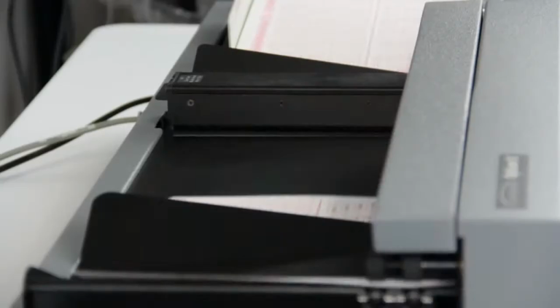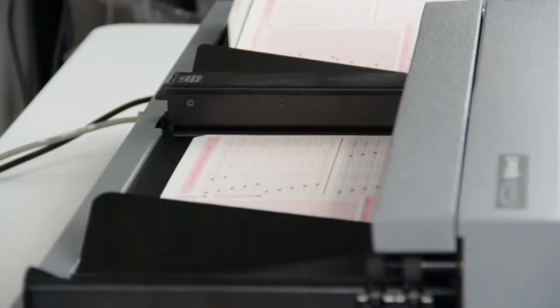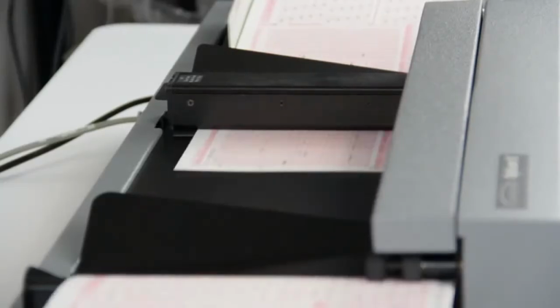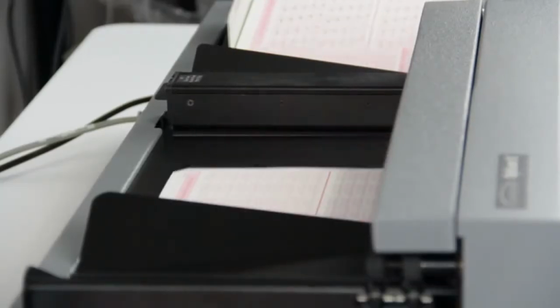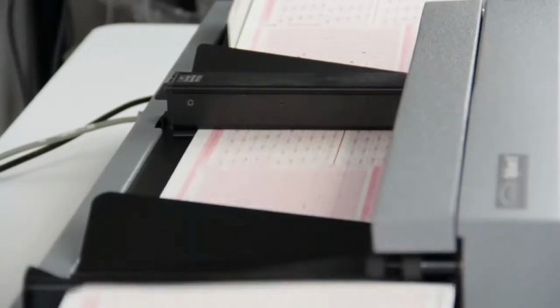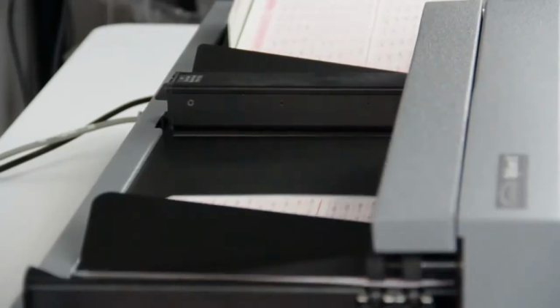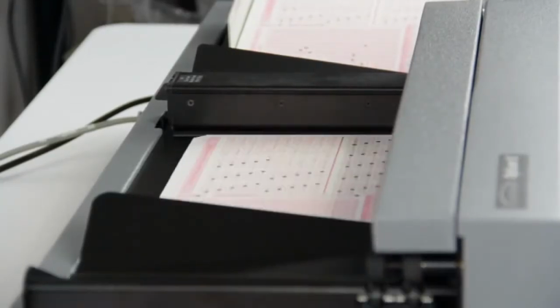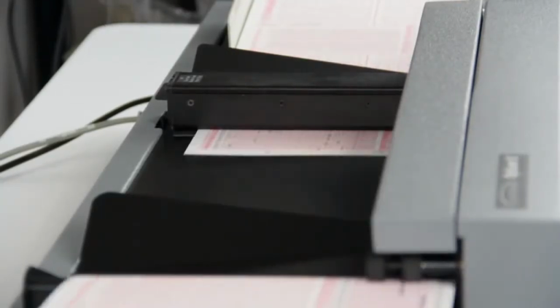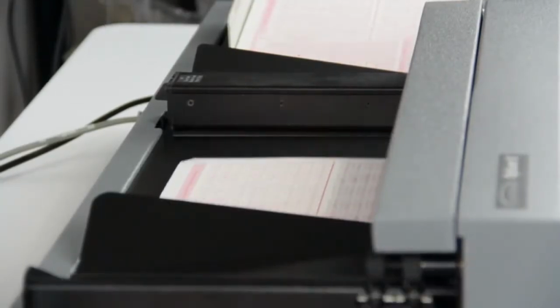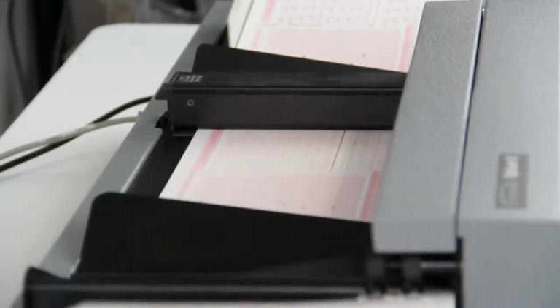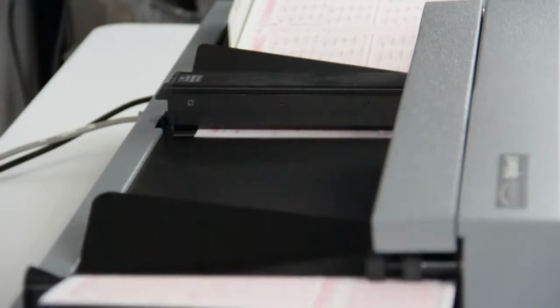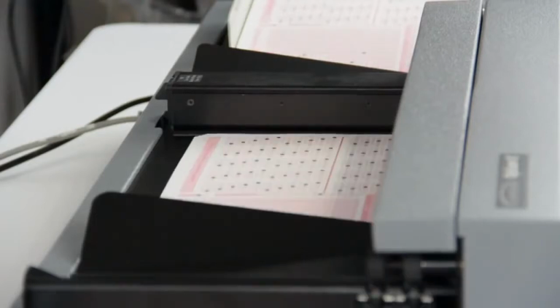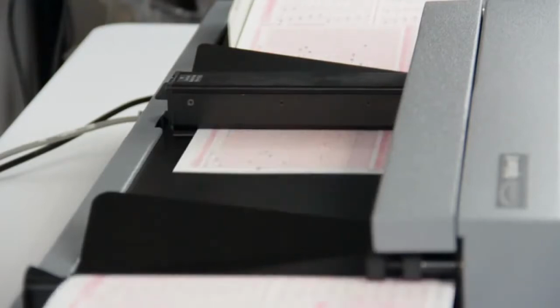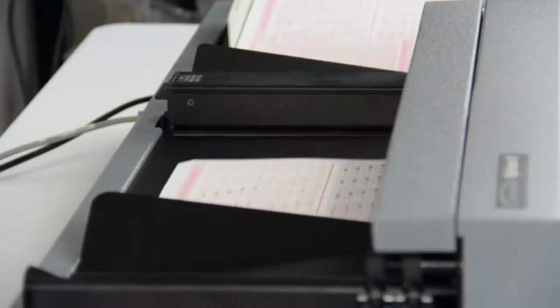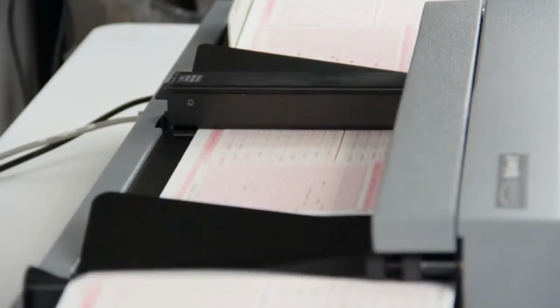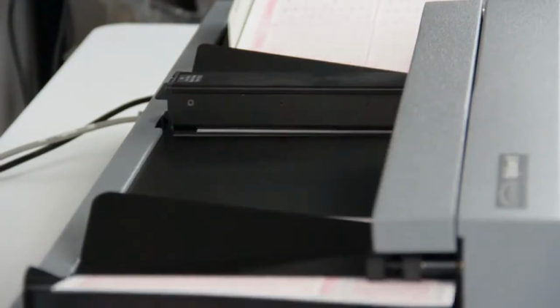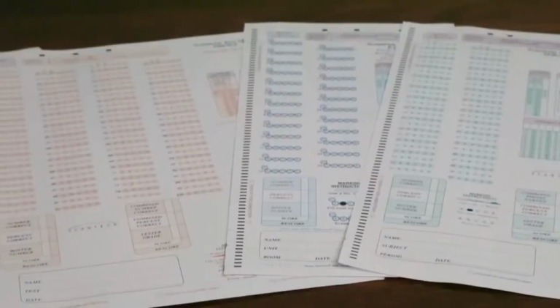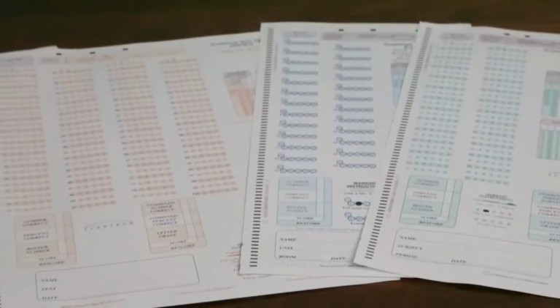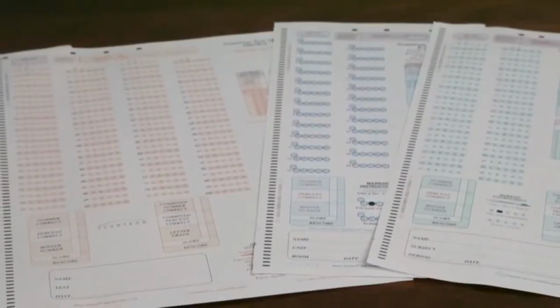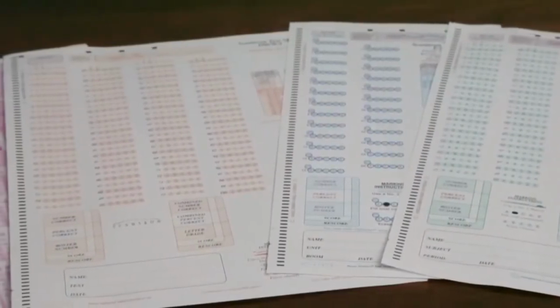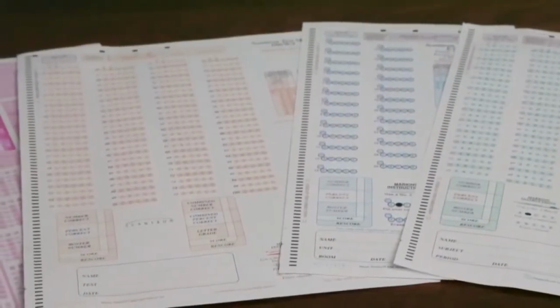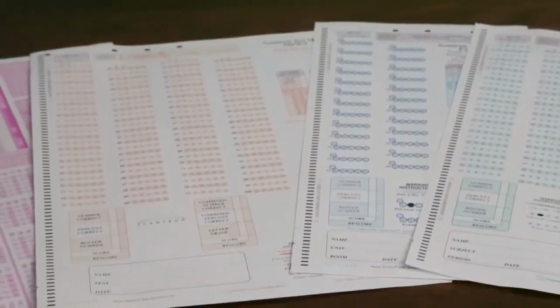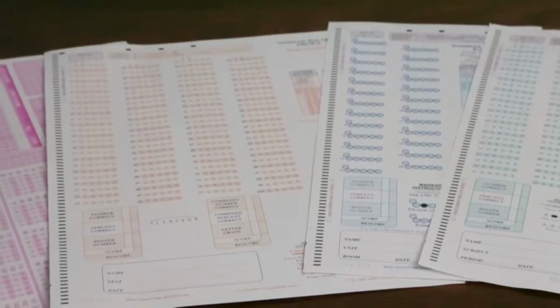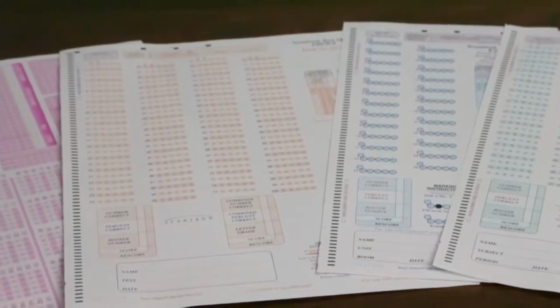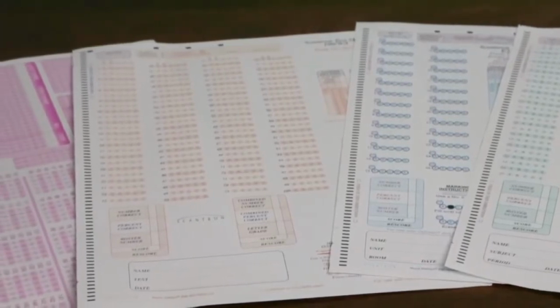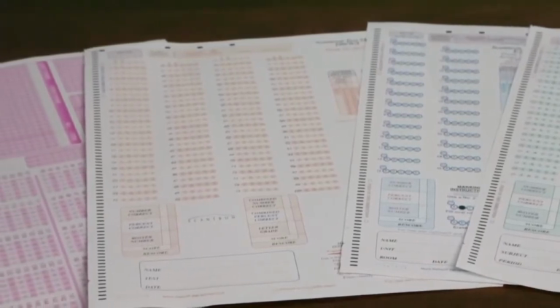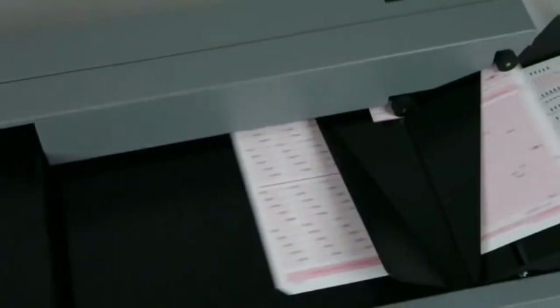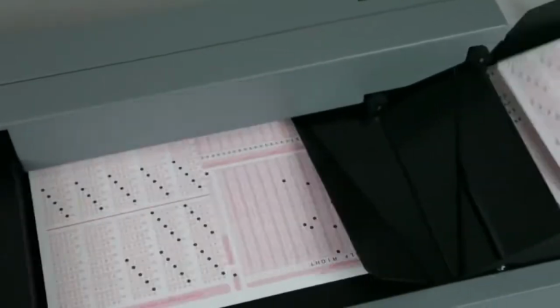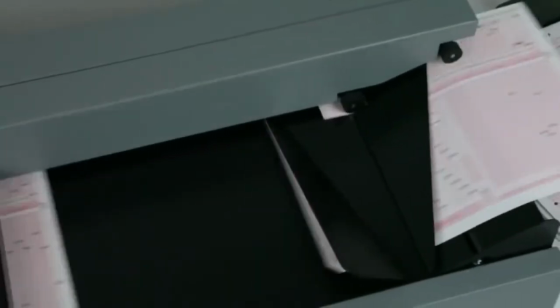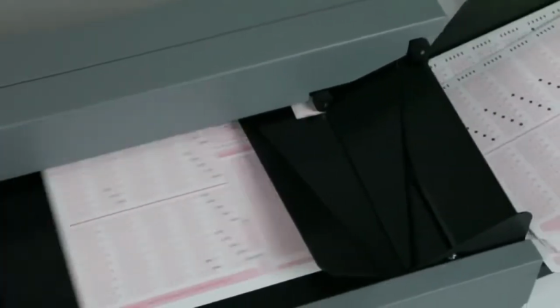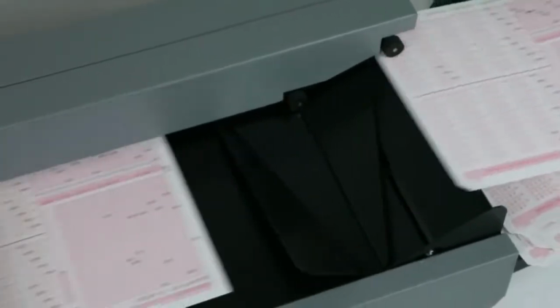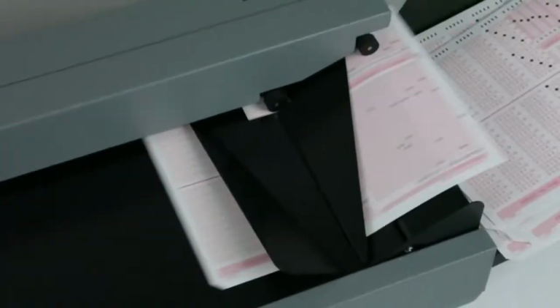When you need to scan both sides of your form in a single pass, choose the dual-side reflective head for faster processing. If your forms support both pen and pencil marks, you can also choose the optional ink-read heads to accommodate both types of marks.